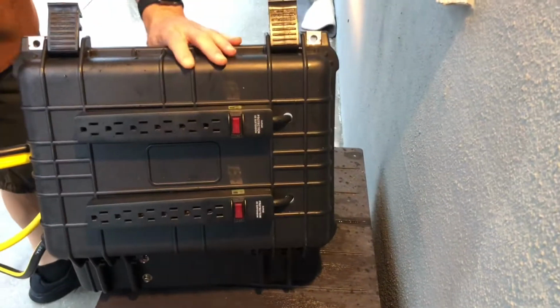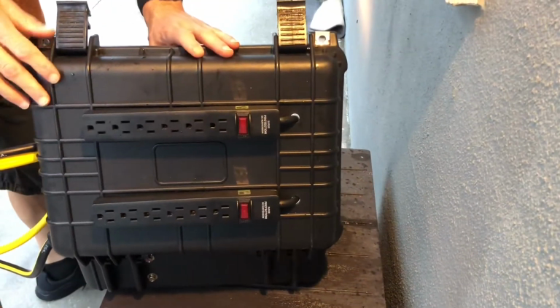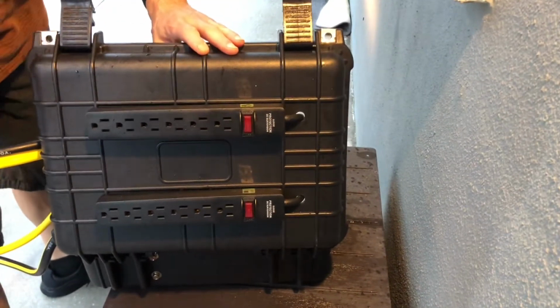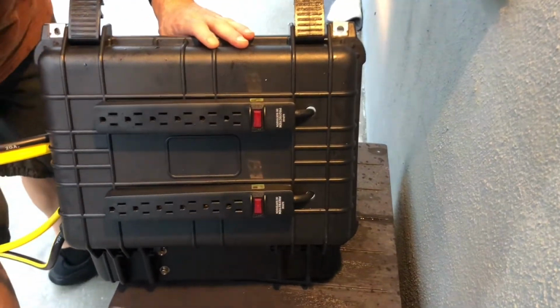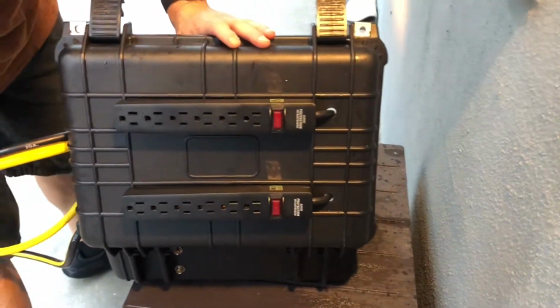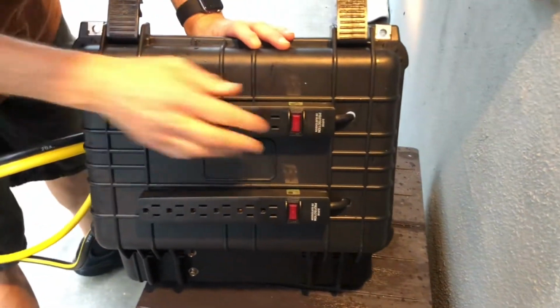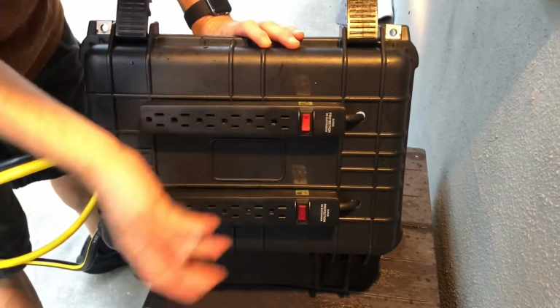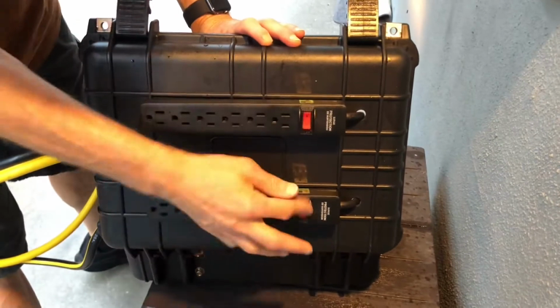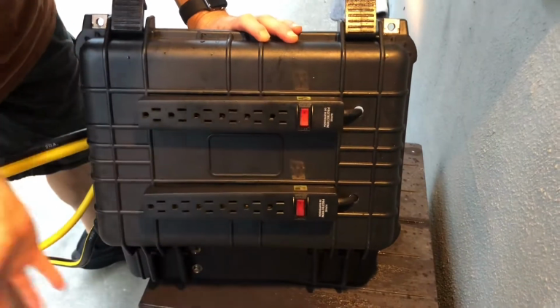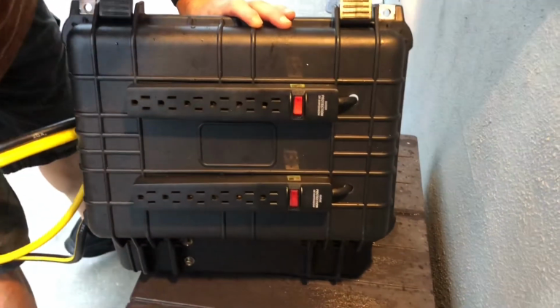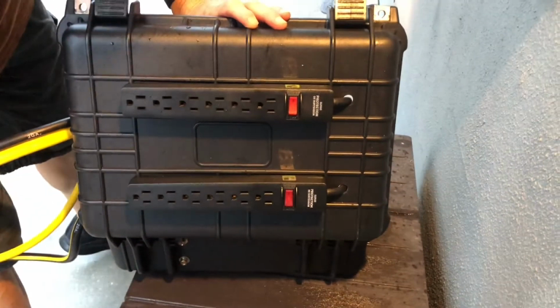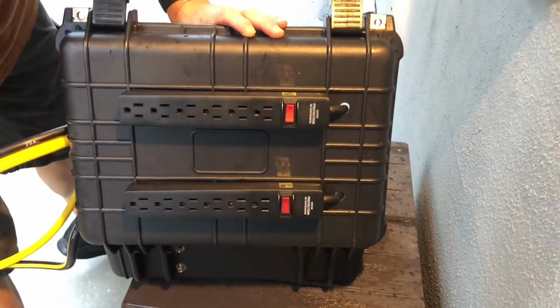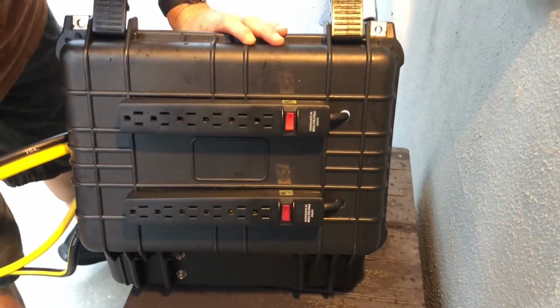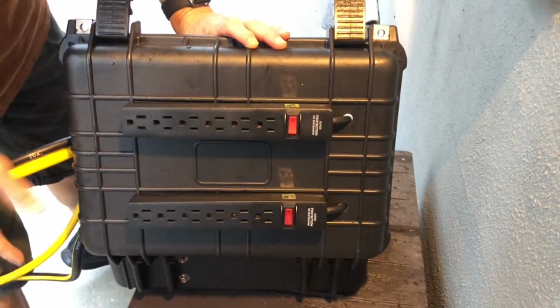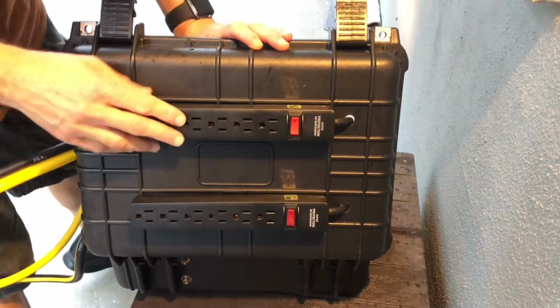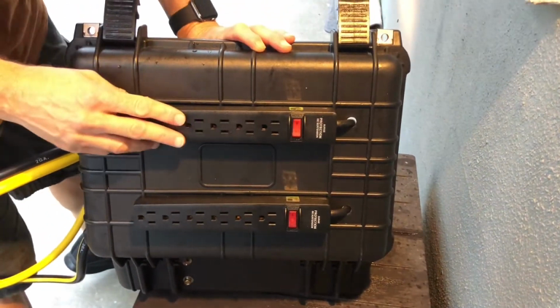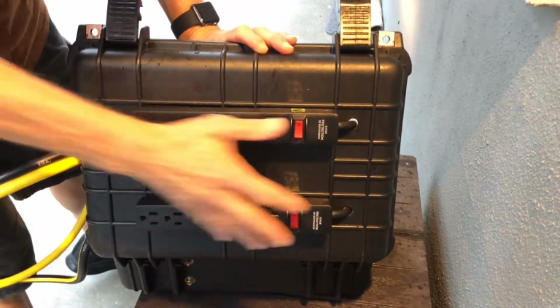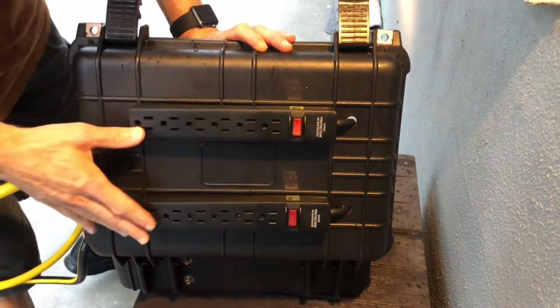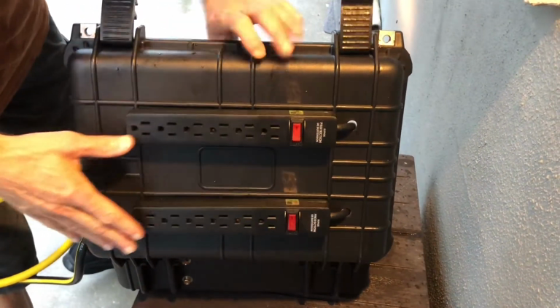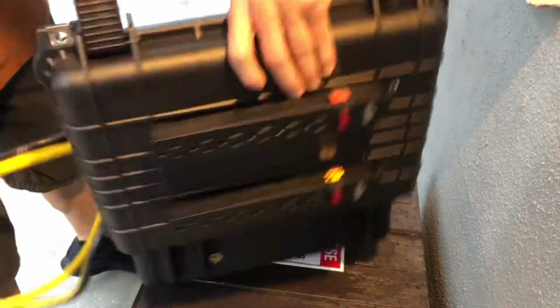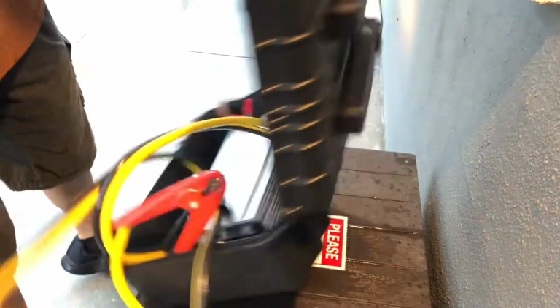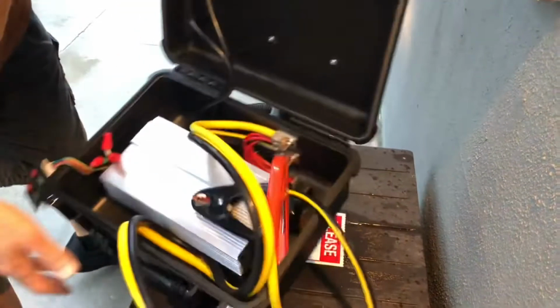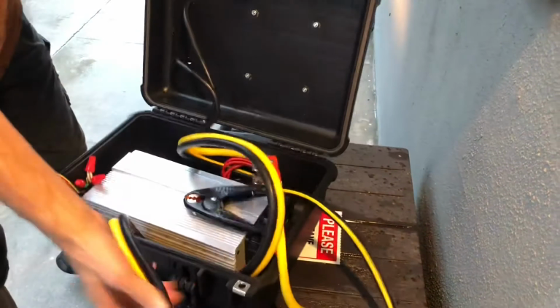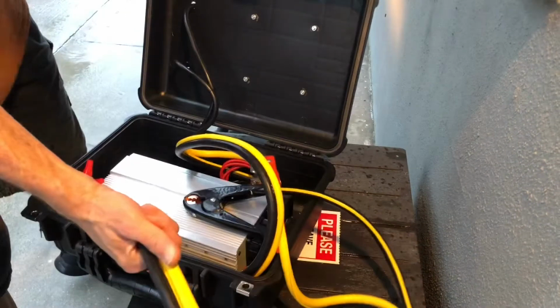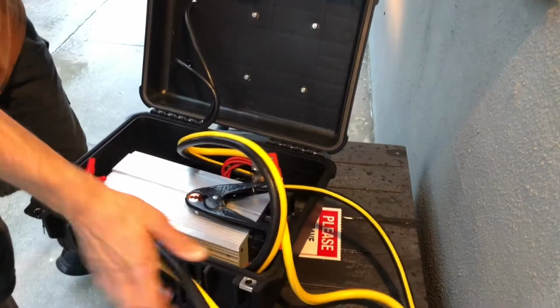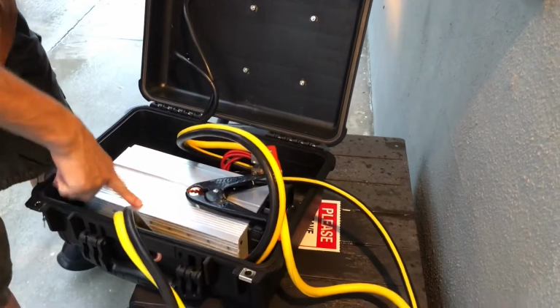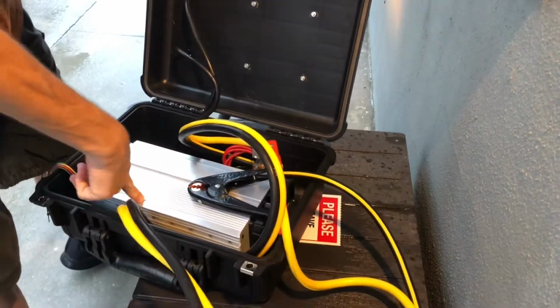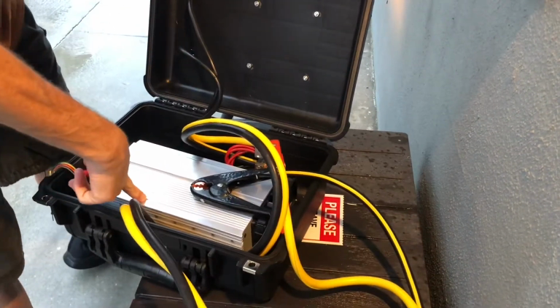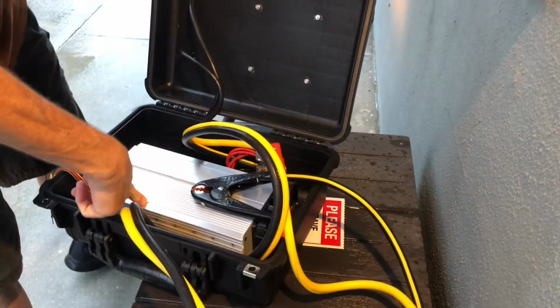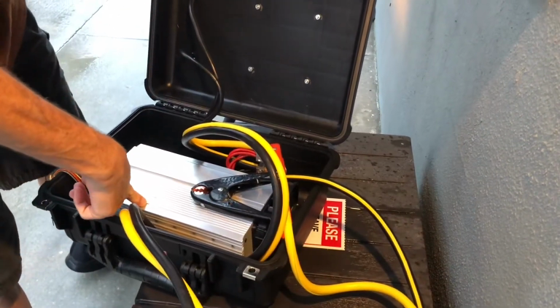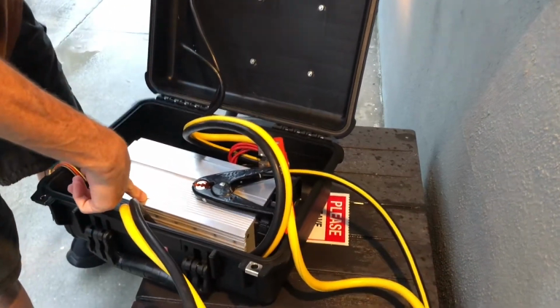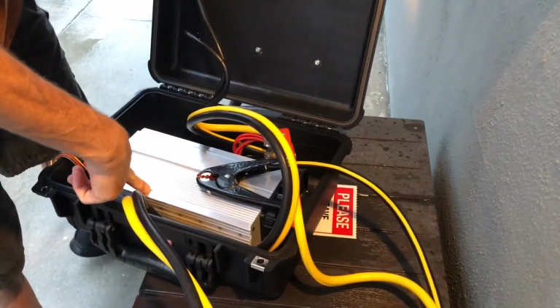This is the power case. I basically built this out of something I got from Harbor Freight — two simple power strips, a jumper cable, and a 1500-watt pure sine wave inverter.